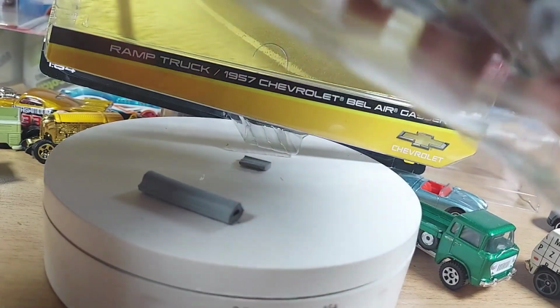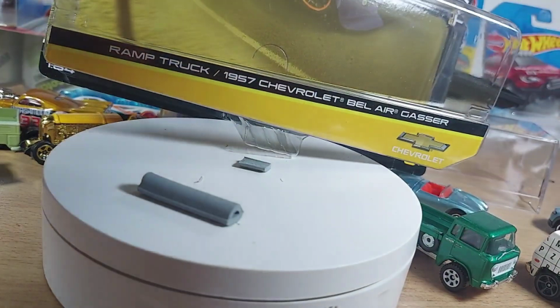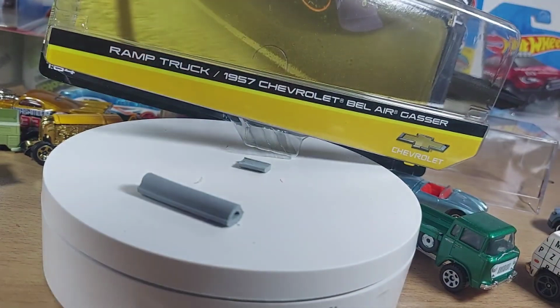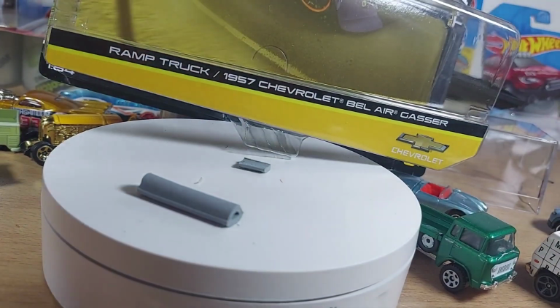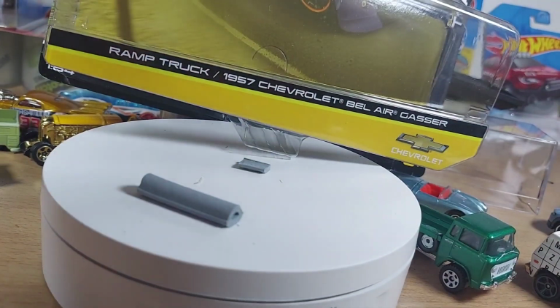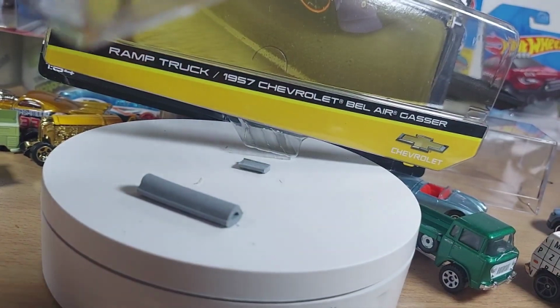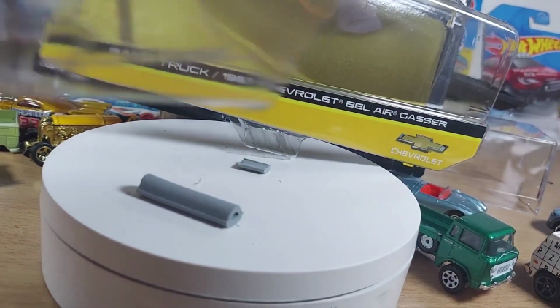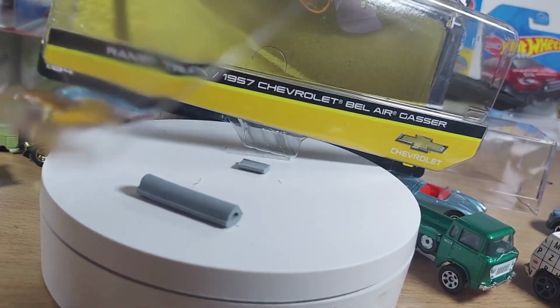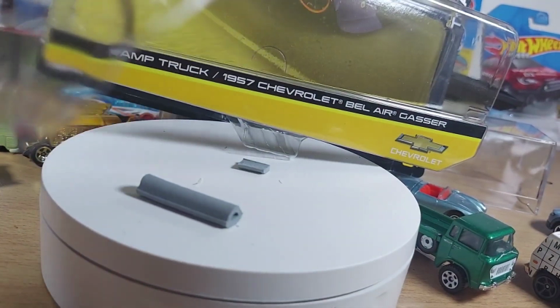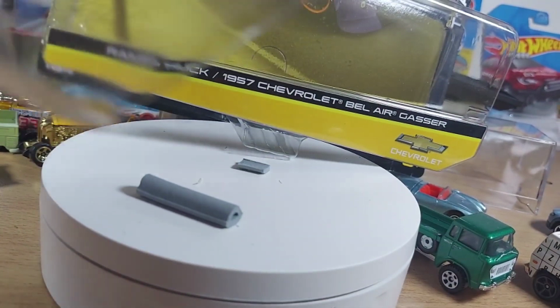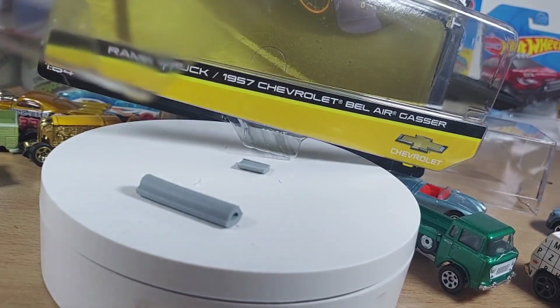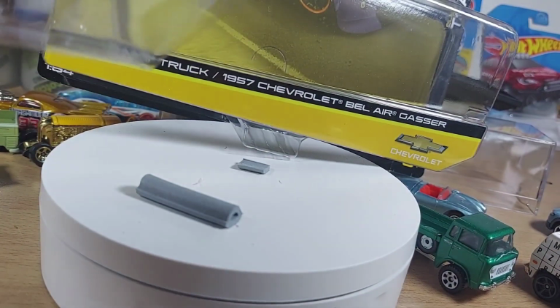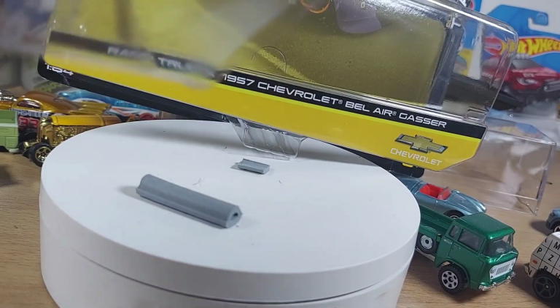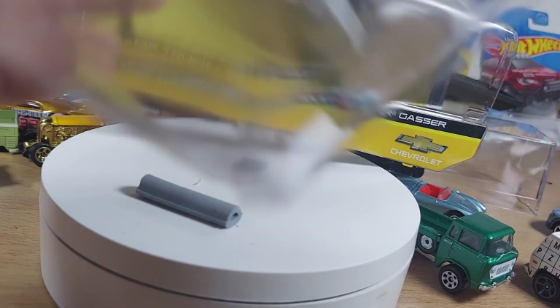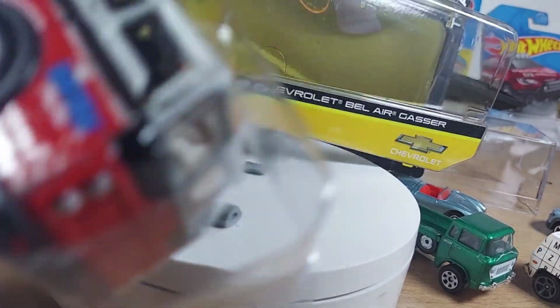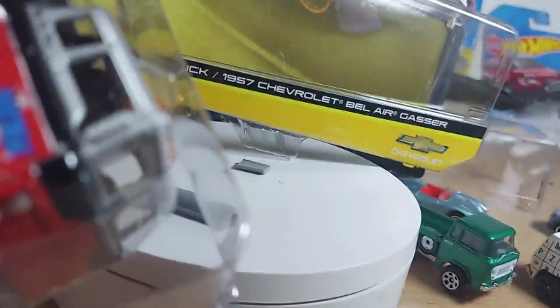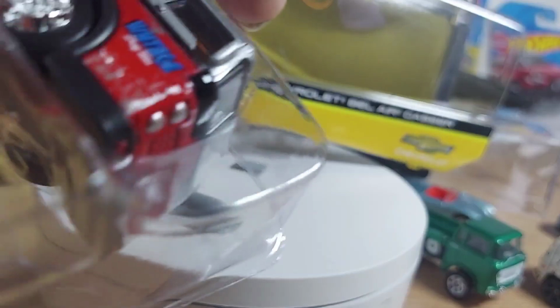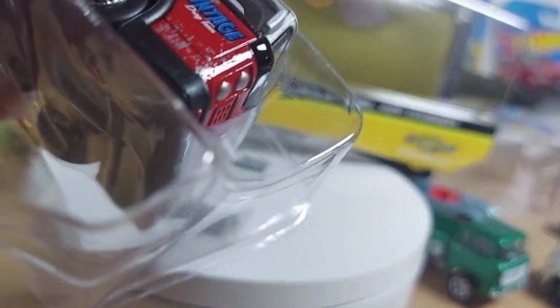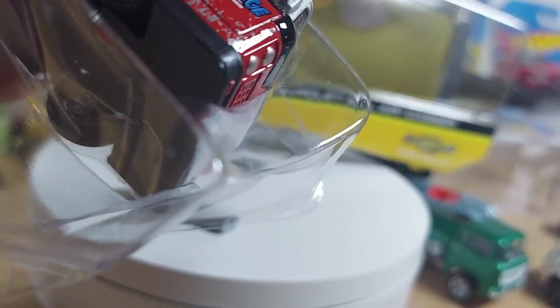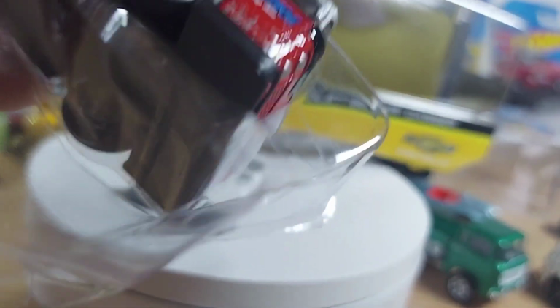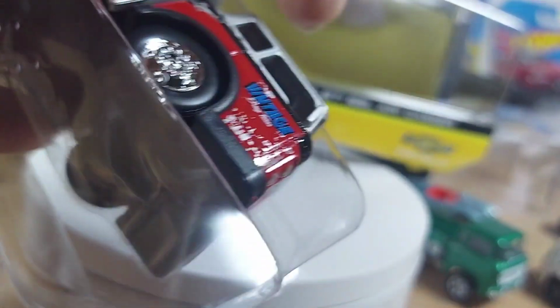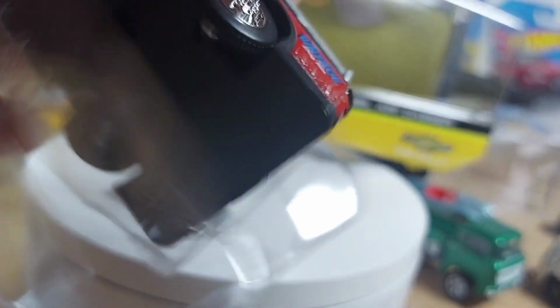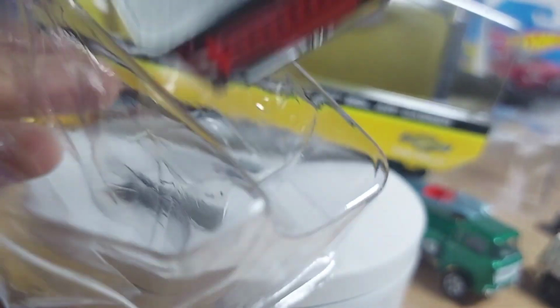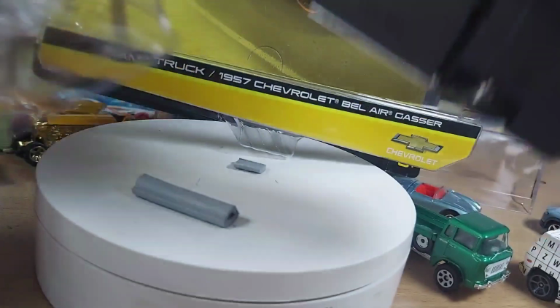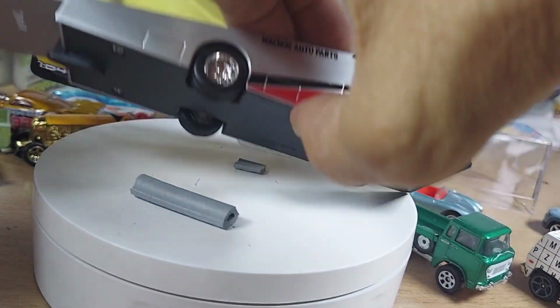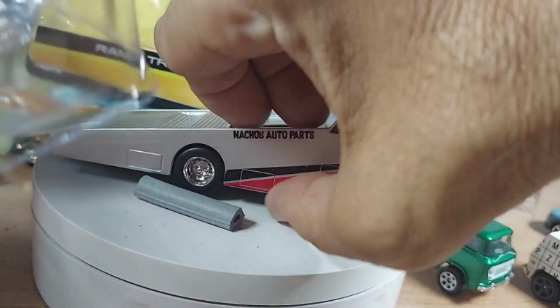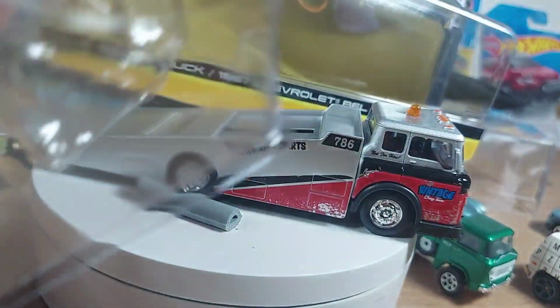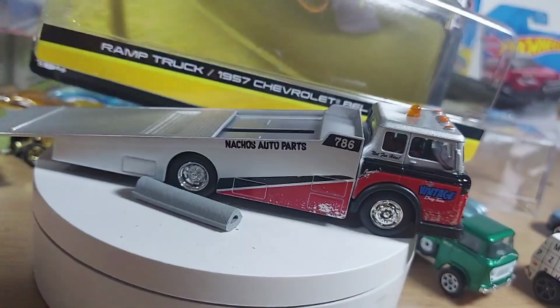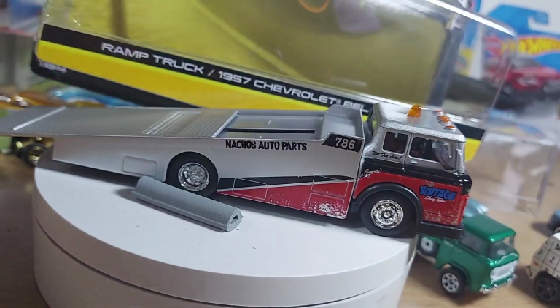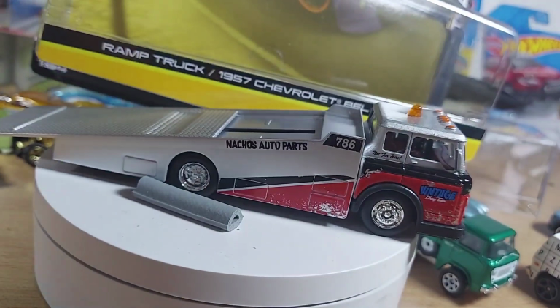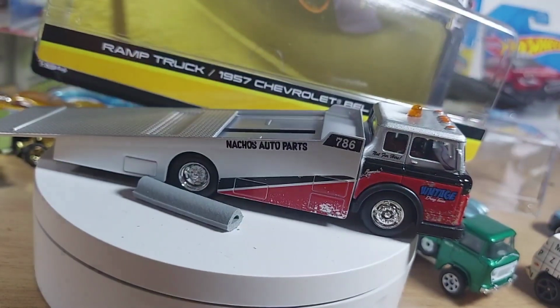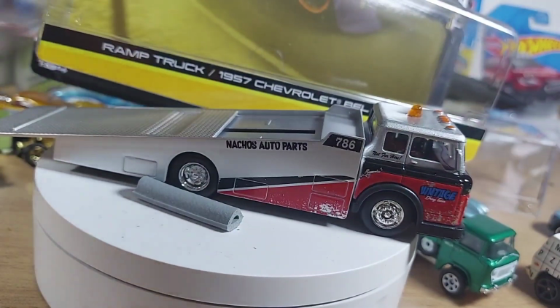Let's see how everything looks. It's gonna be a tough one getting these out, I can already tell. There's the truck. There's the car — just falls out.